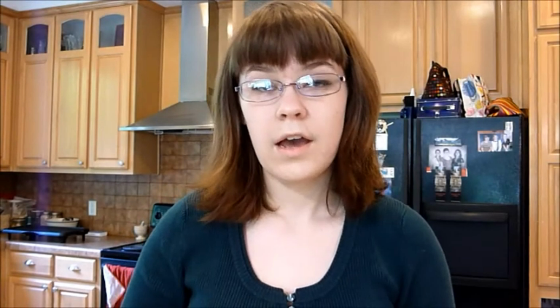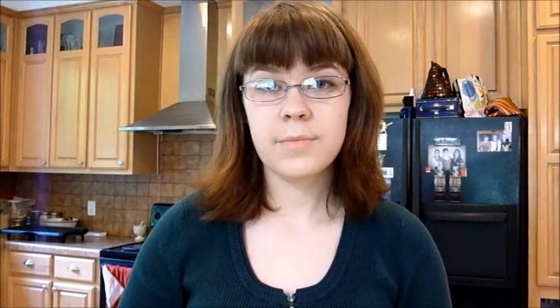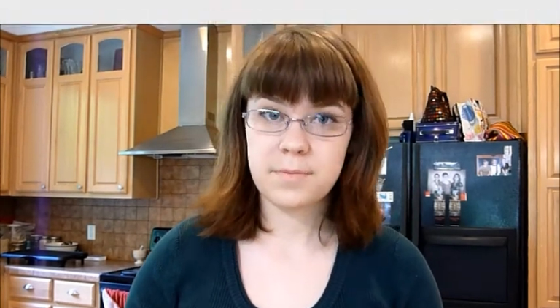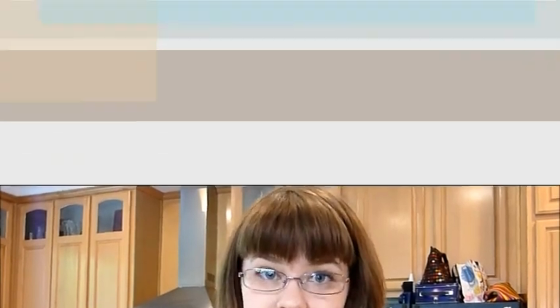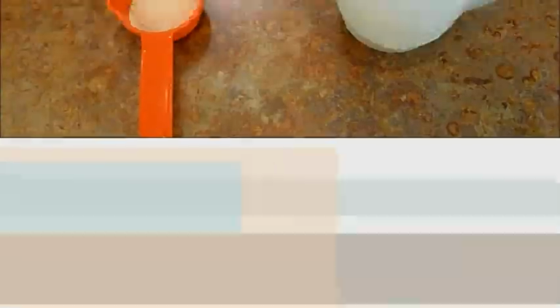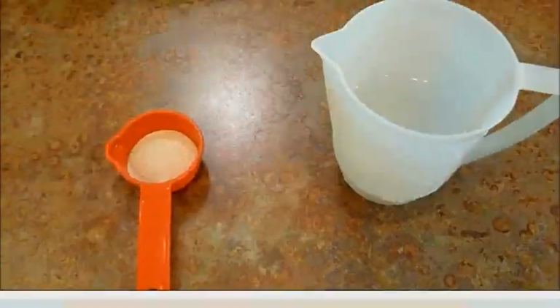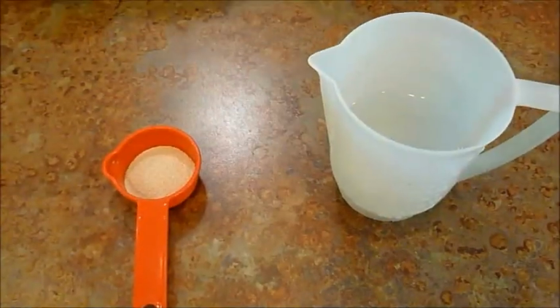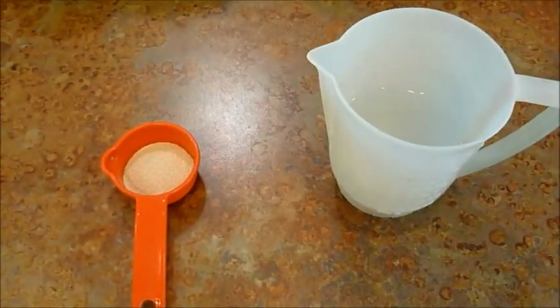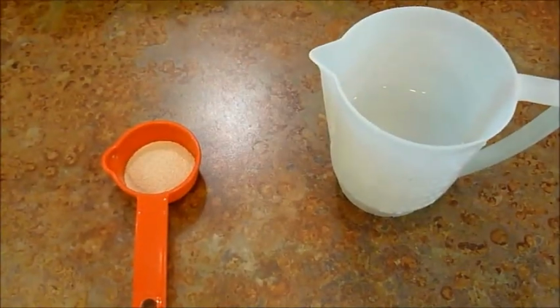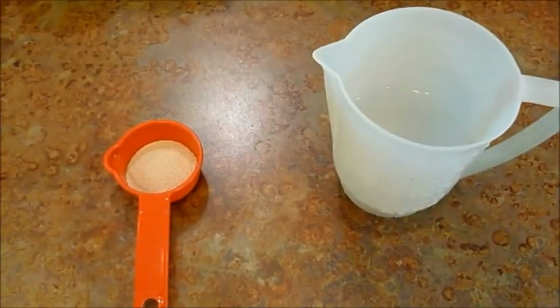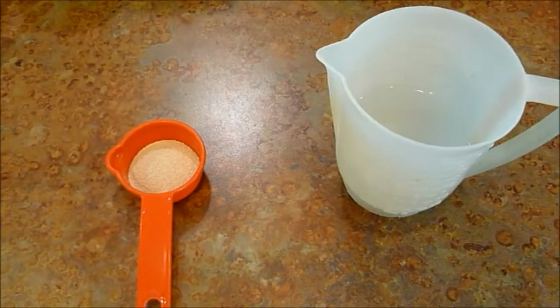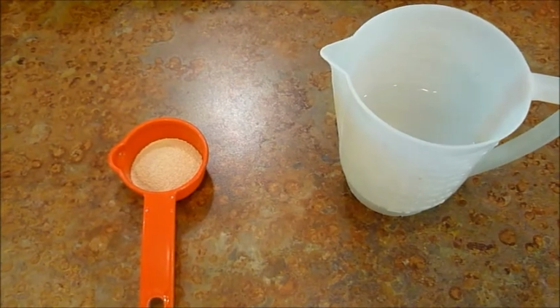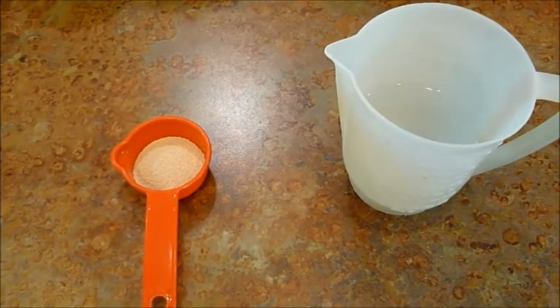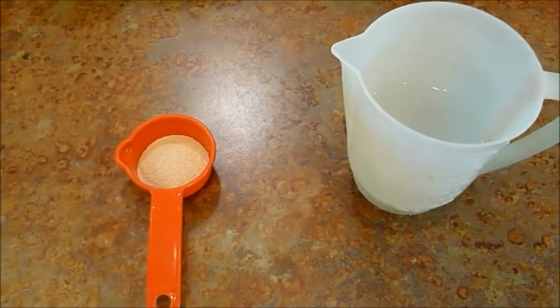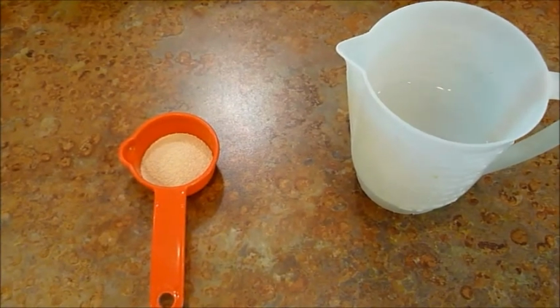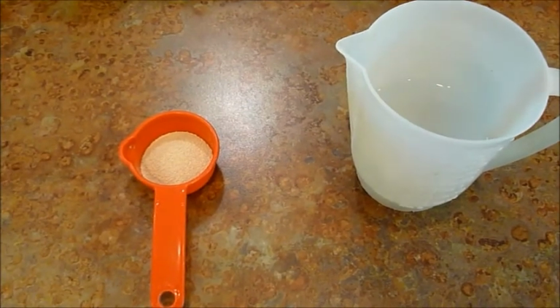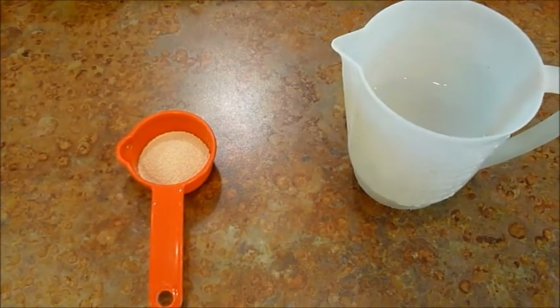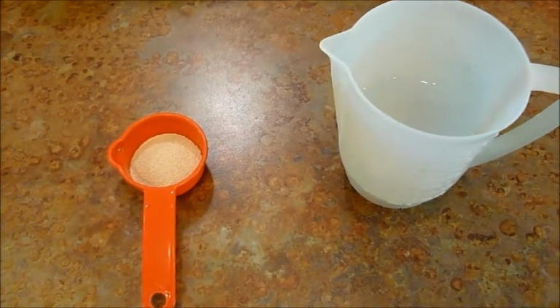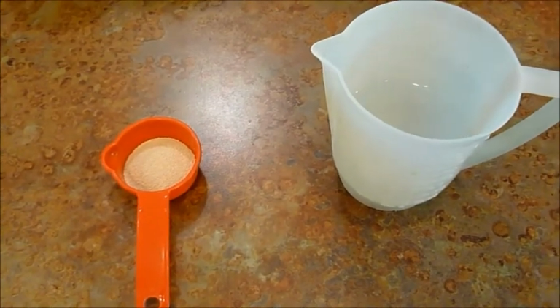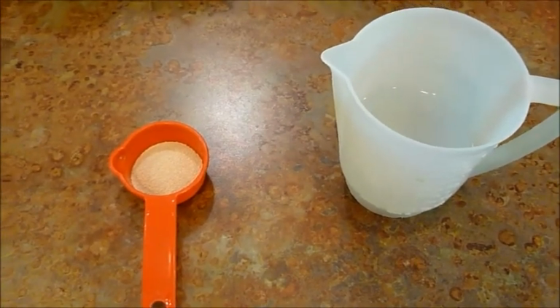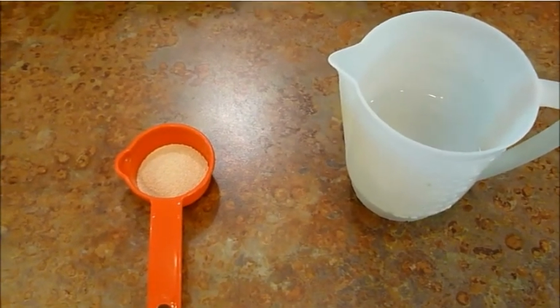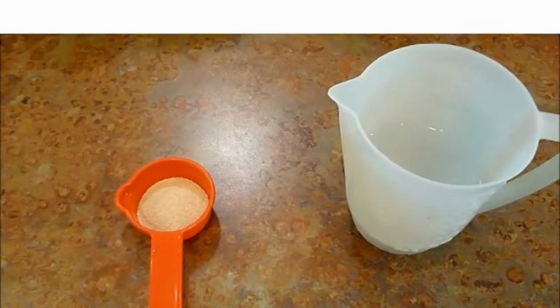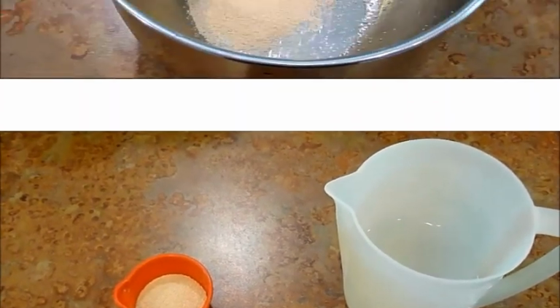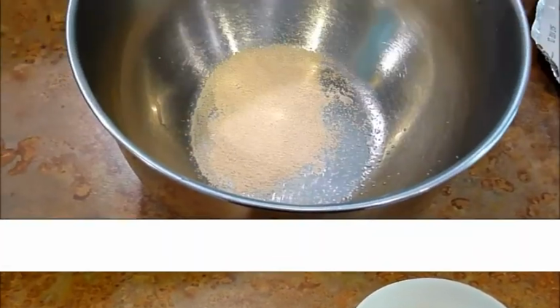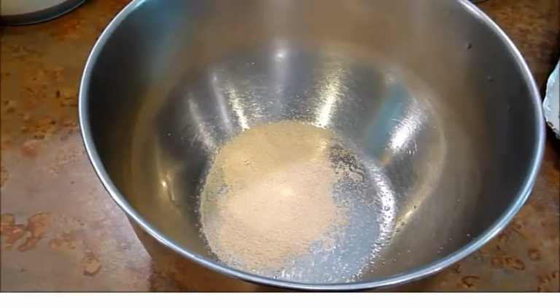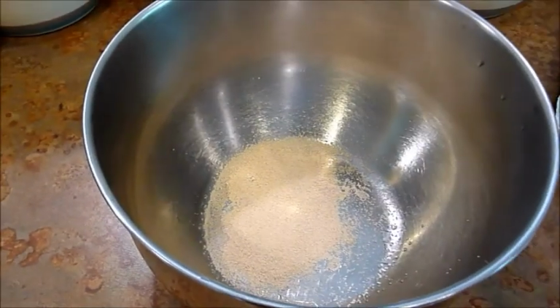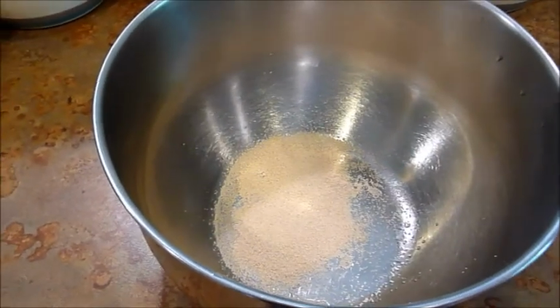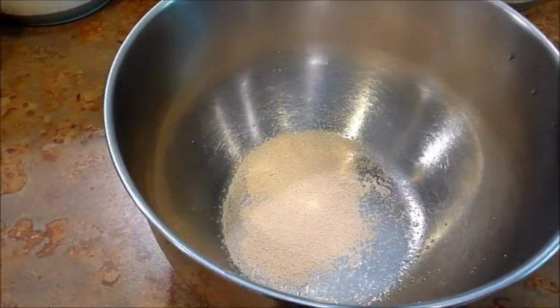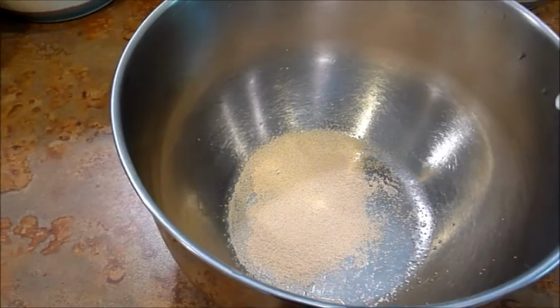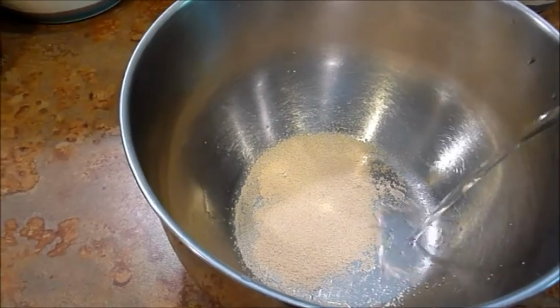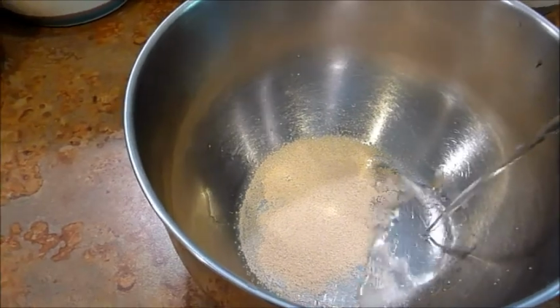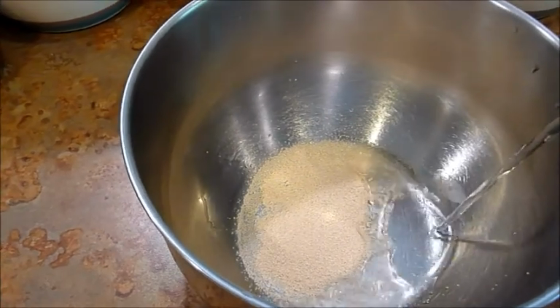How to make pizza. First, add a packet of active dry yeast to a cup of 105 degree water.